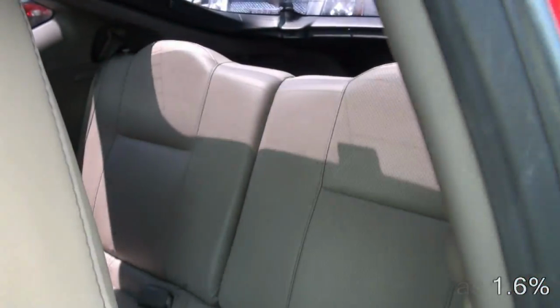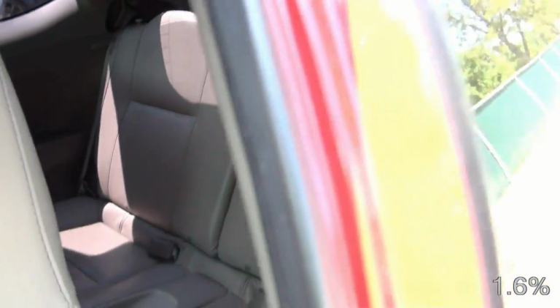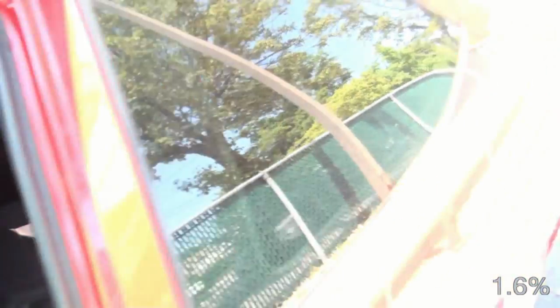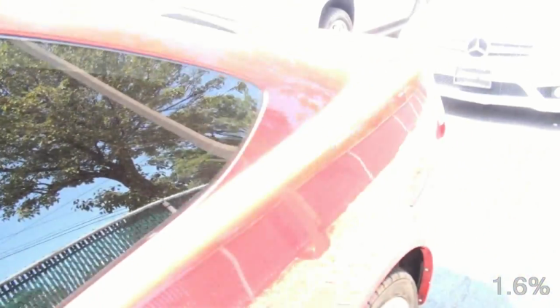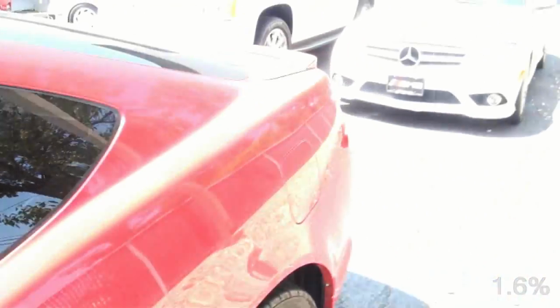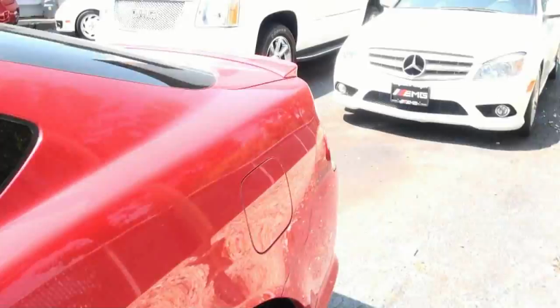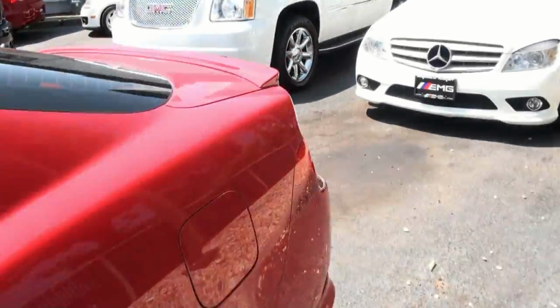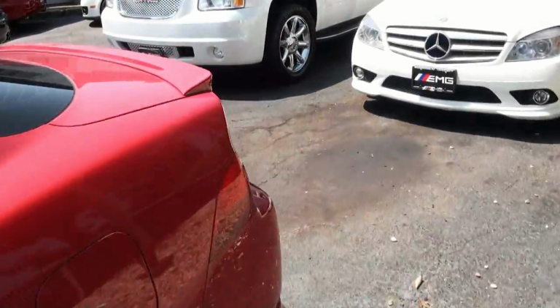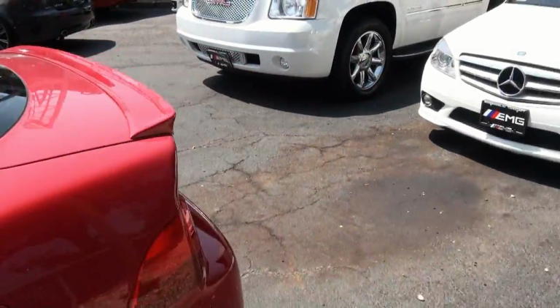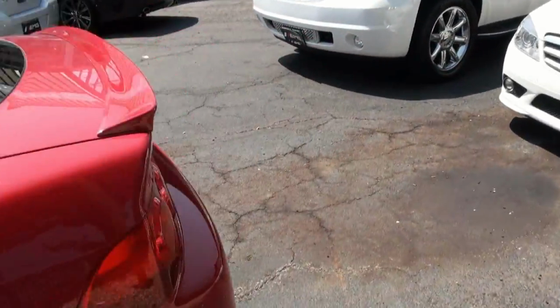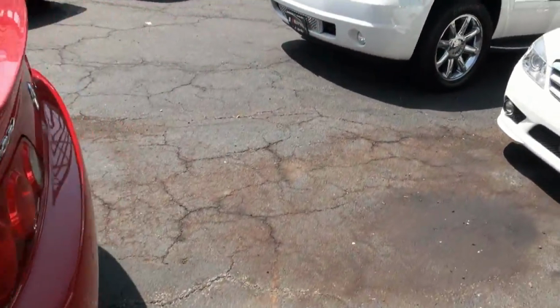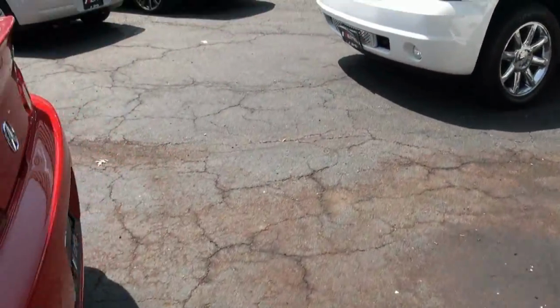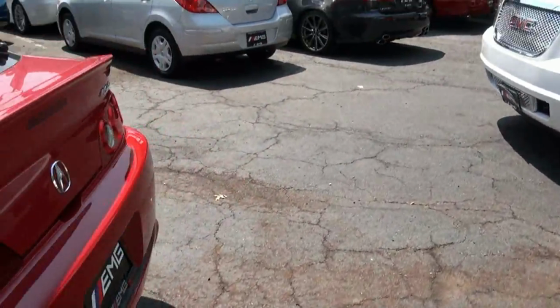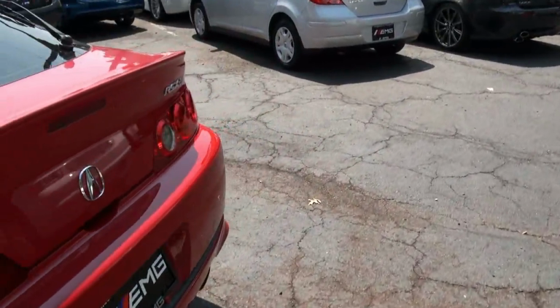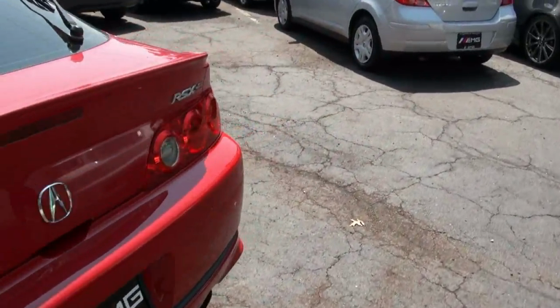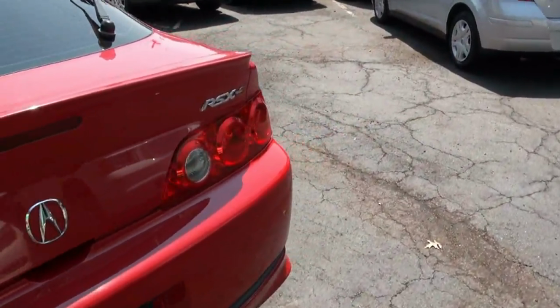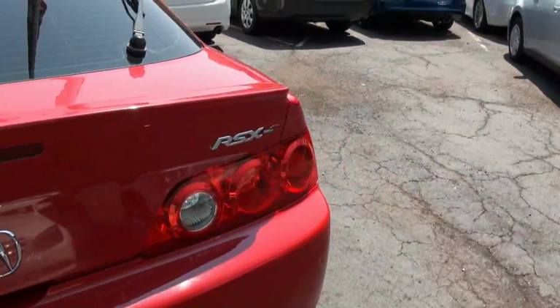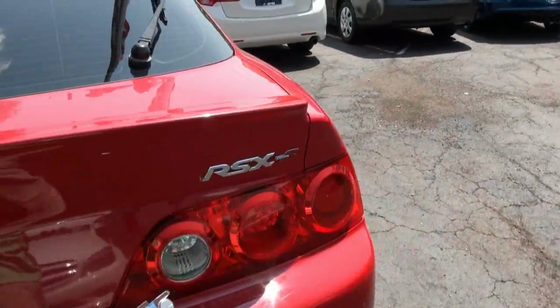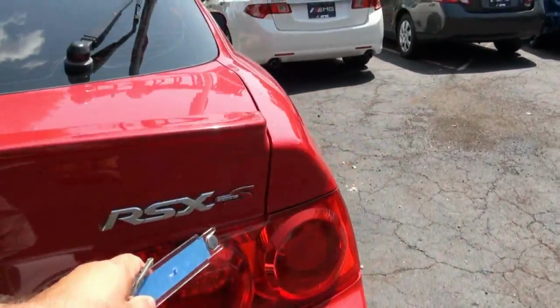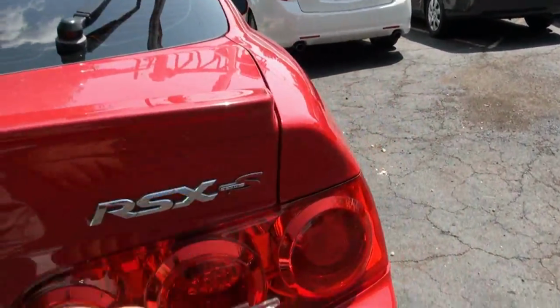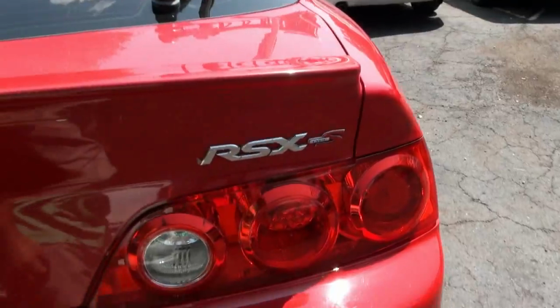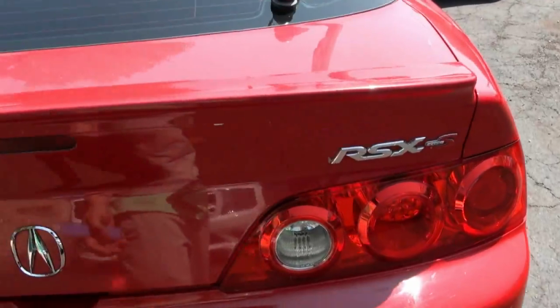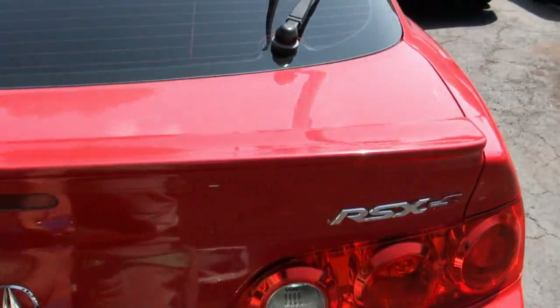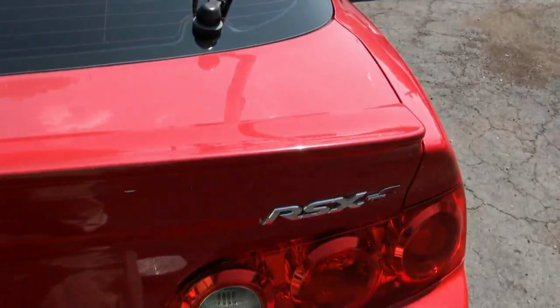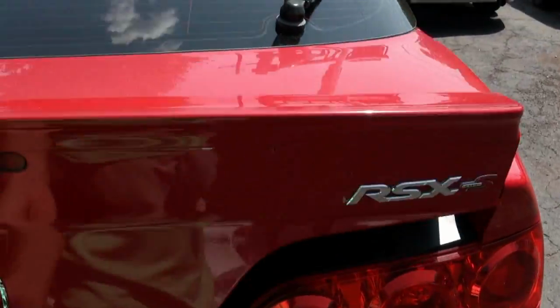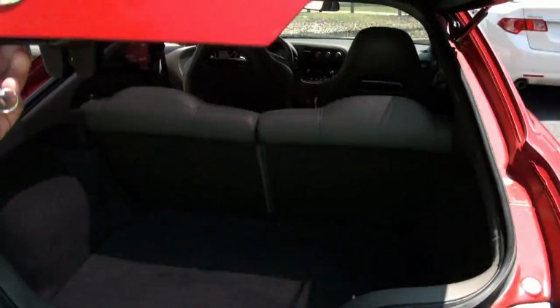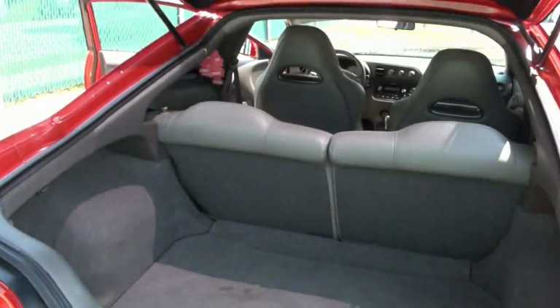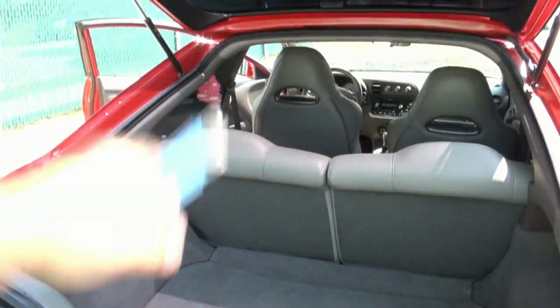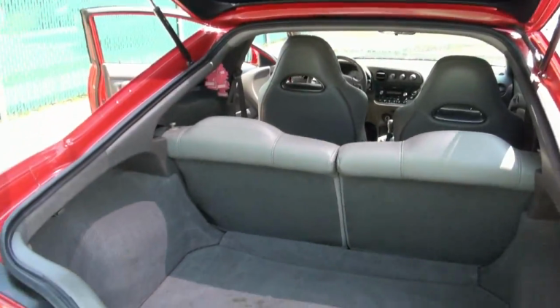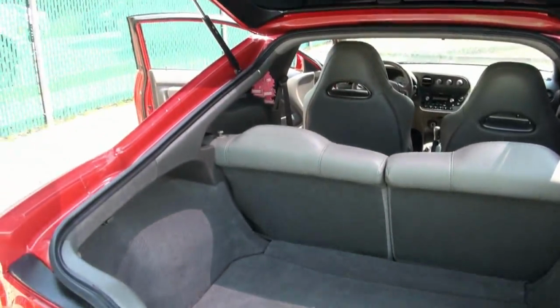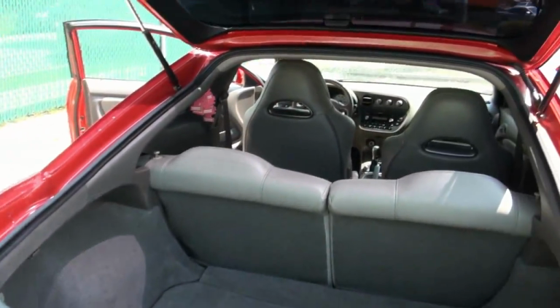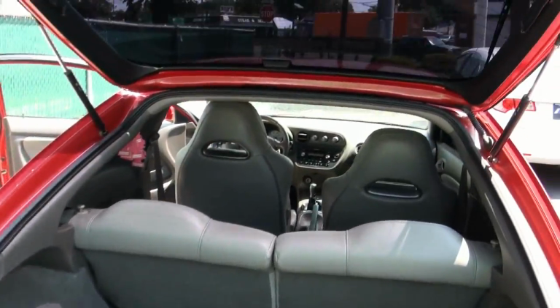50-50 split in the rear. You have this little back spoiler, and the other thing about the car is, of course, that little badge over there. Plenty of trunk space, actually.